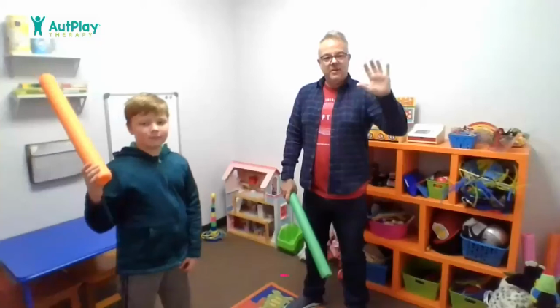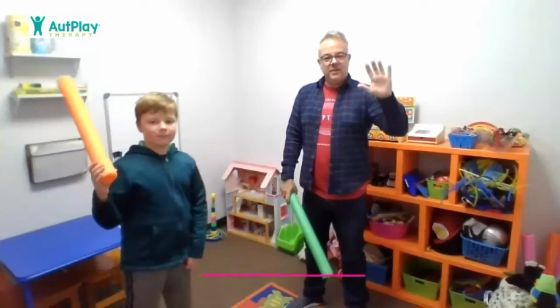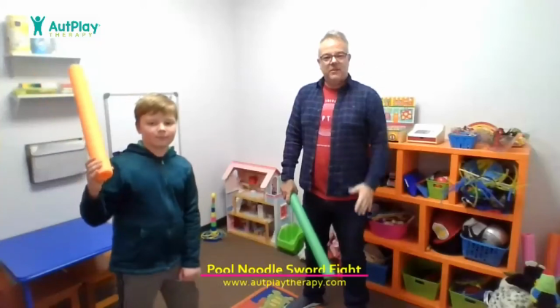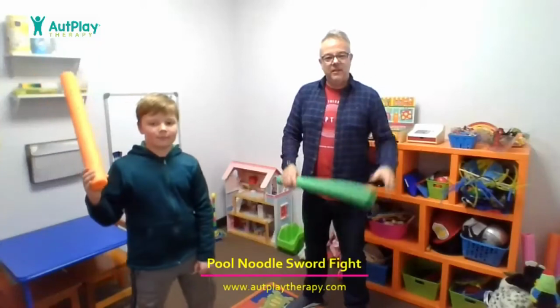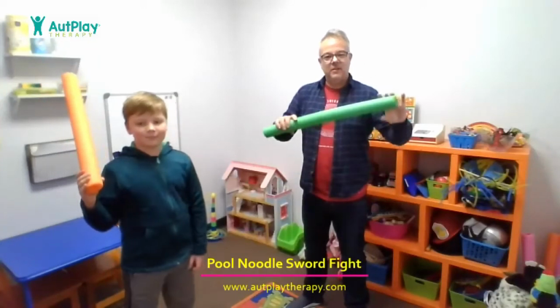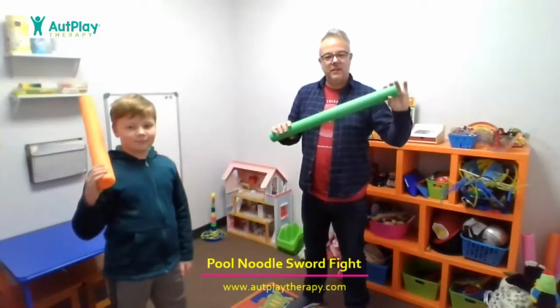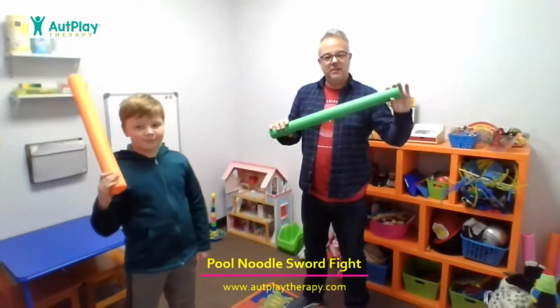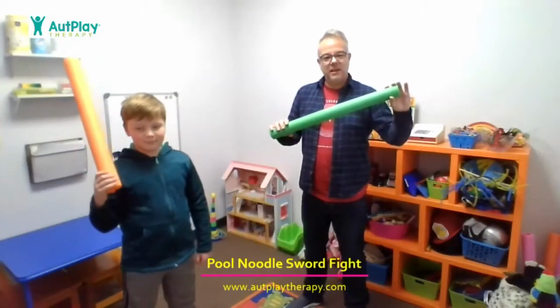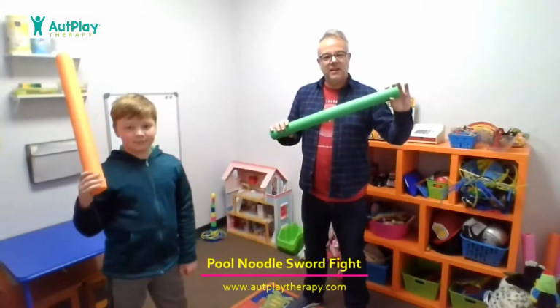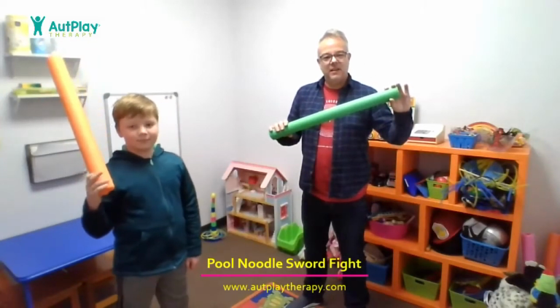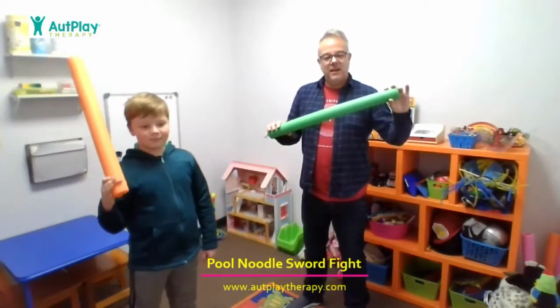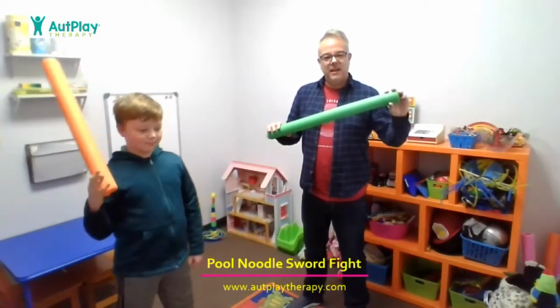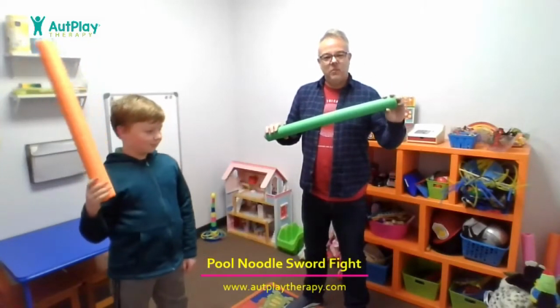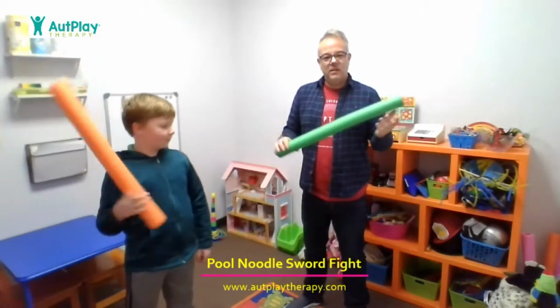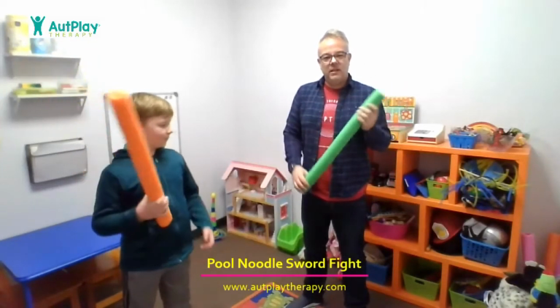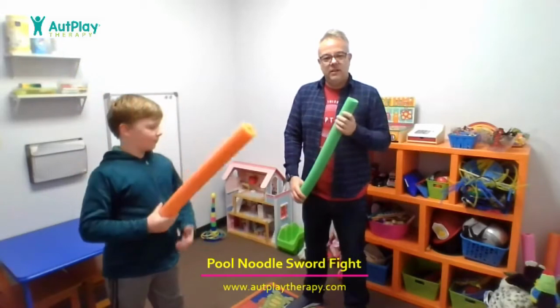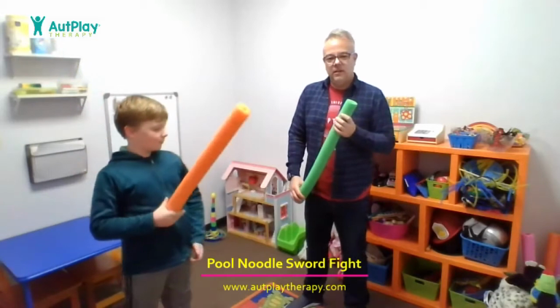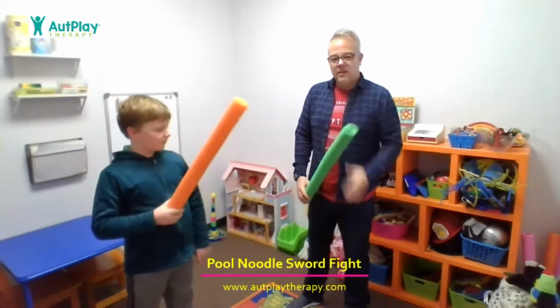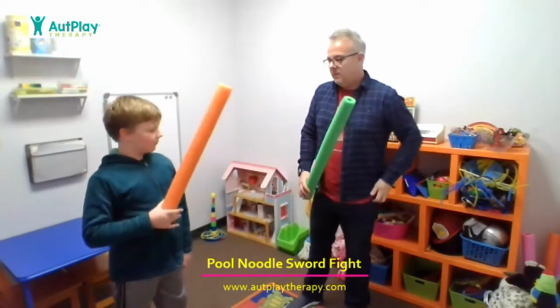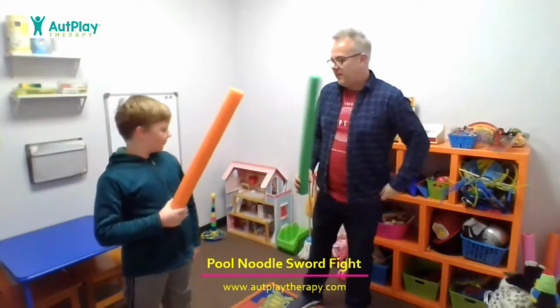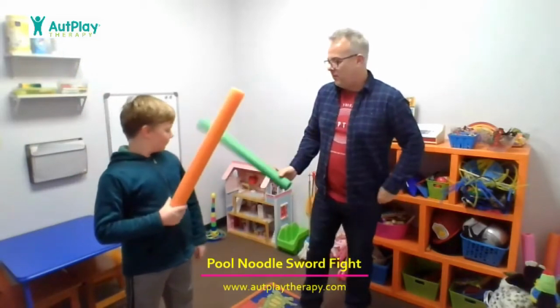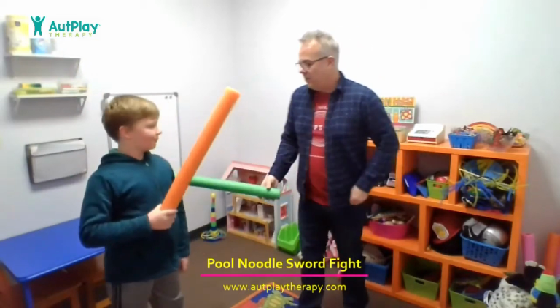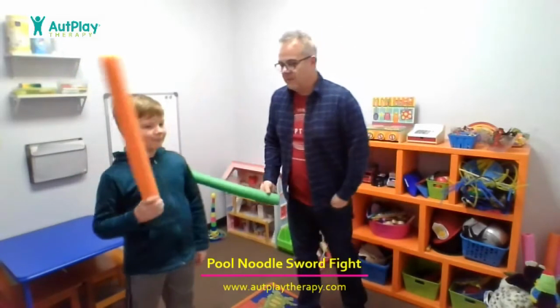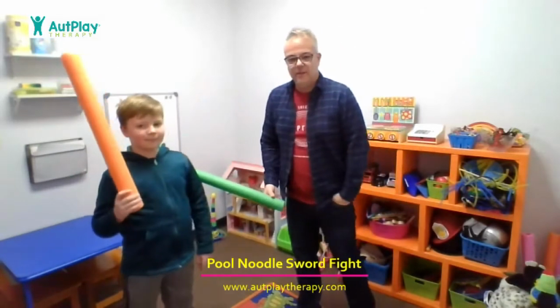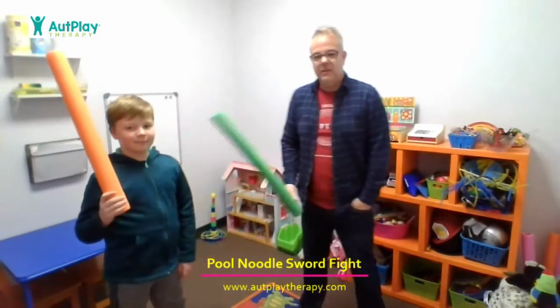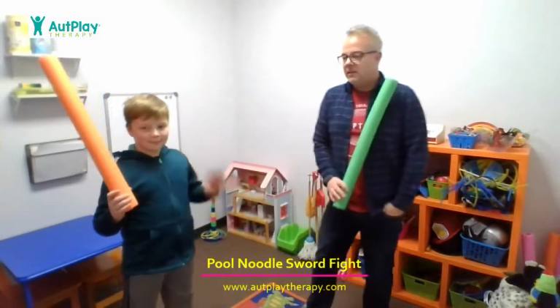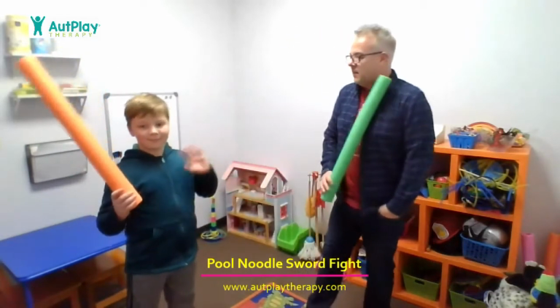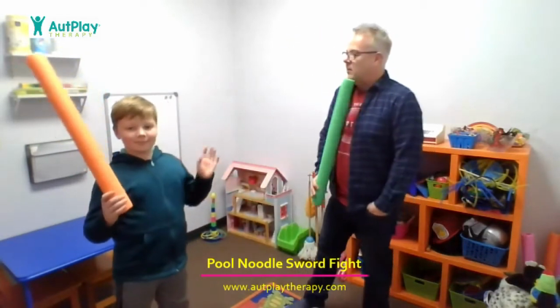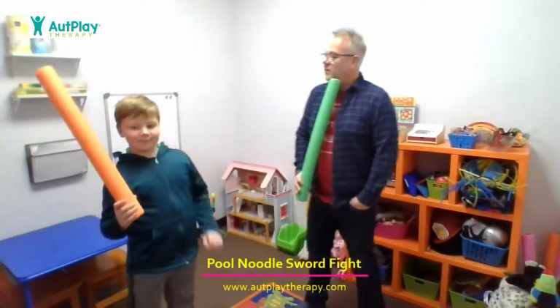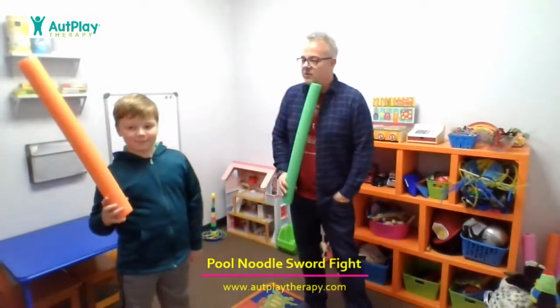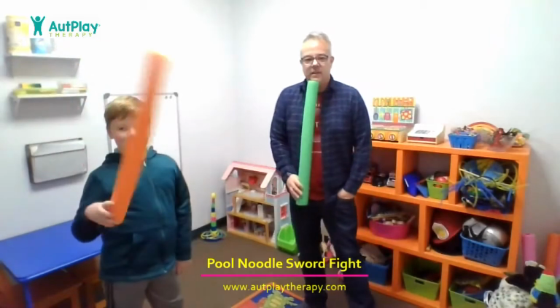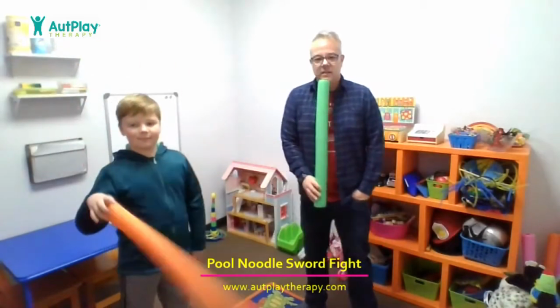Hello, thanks for tuning in to this video today. I am once again here with my favorite helper, Mr. Nolan. Thank you, Nolan, for joining us today.